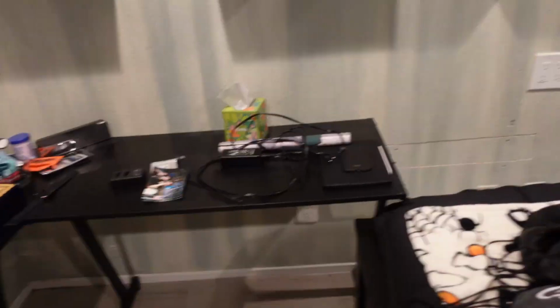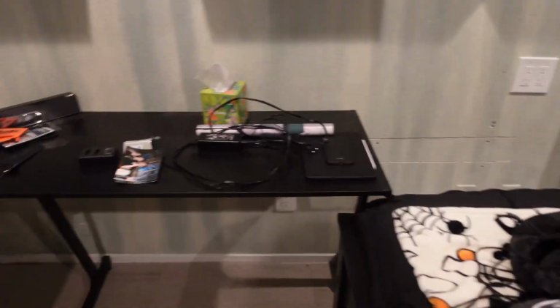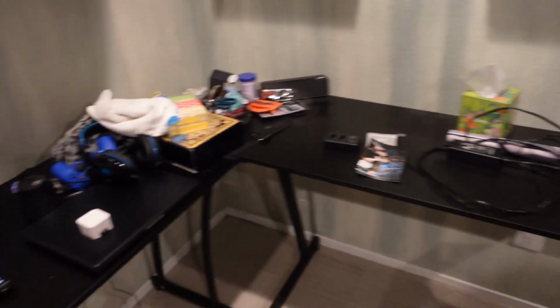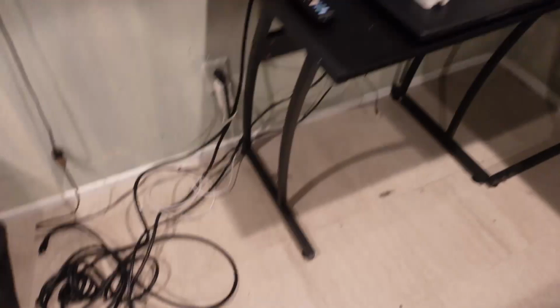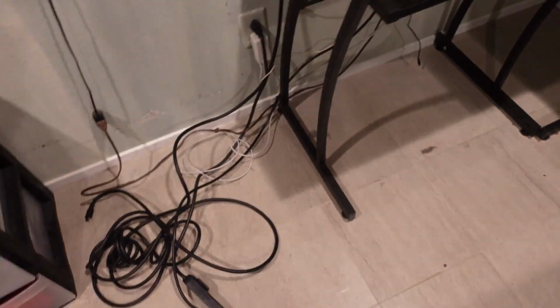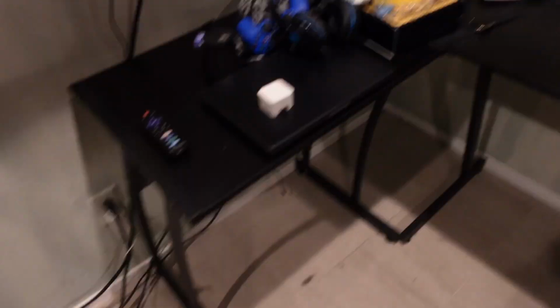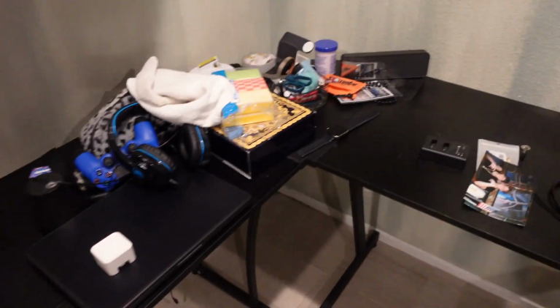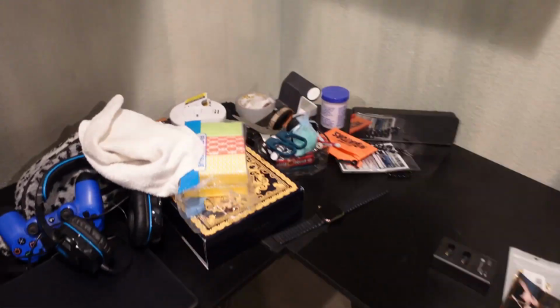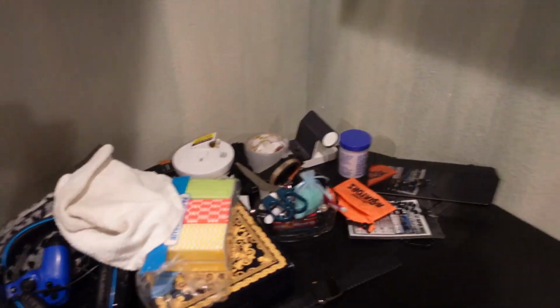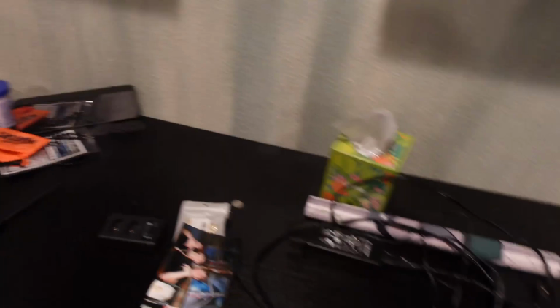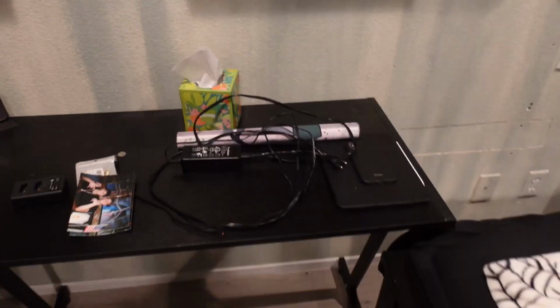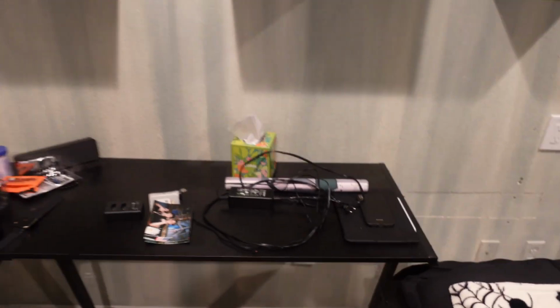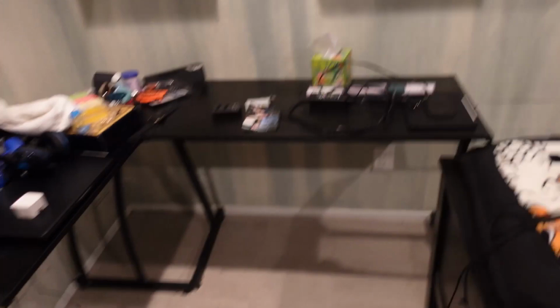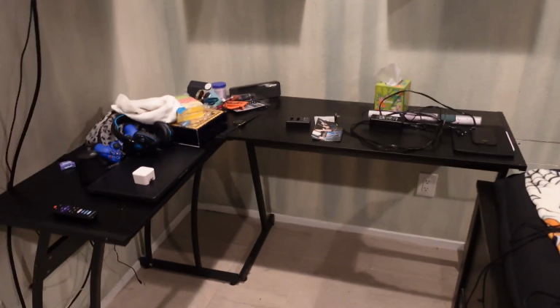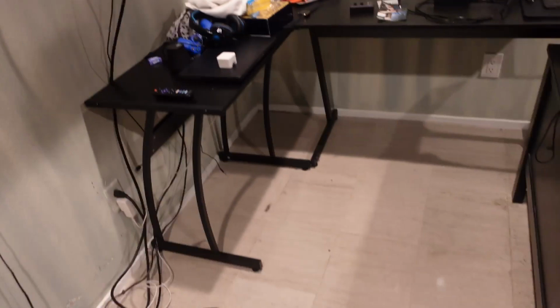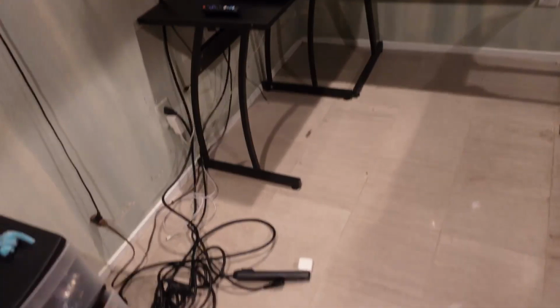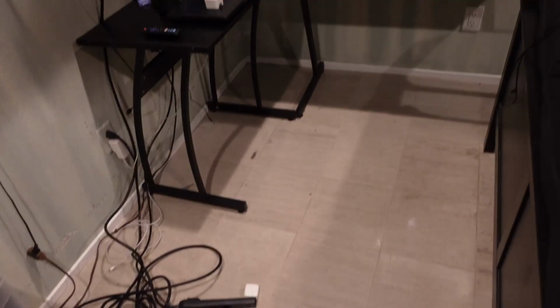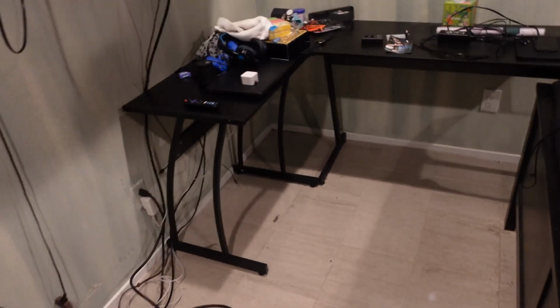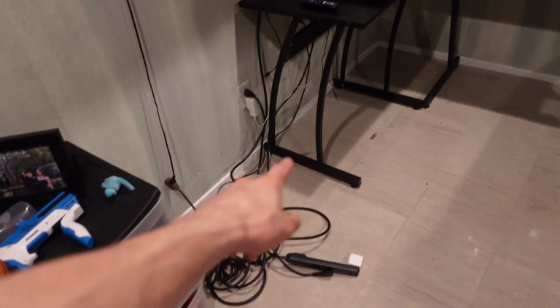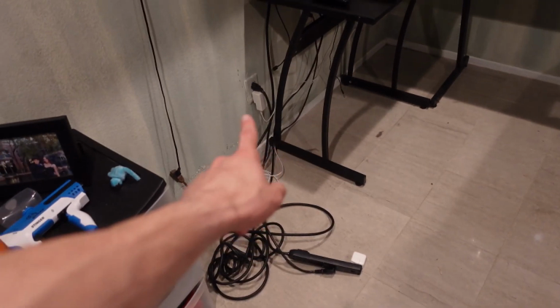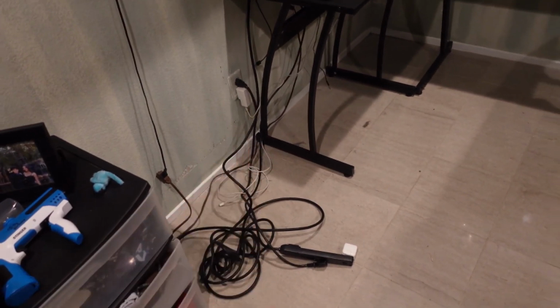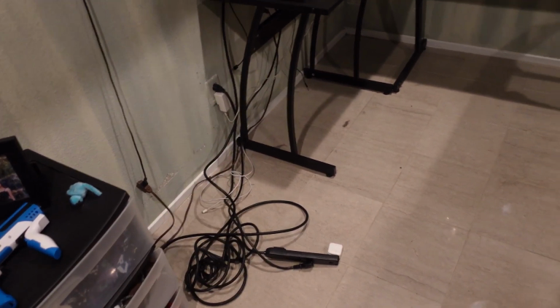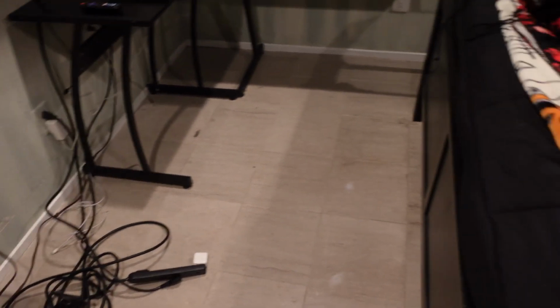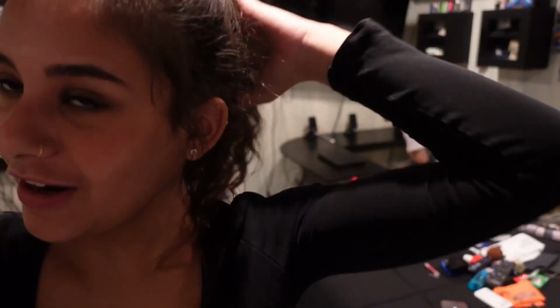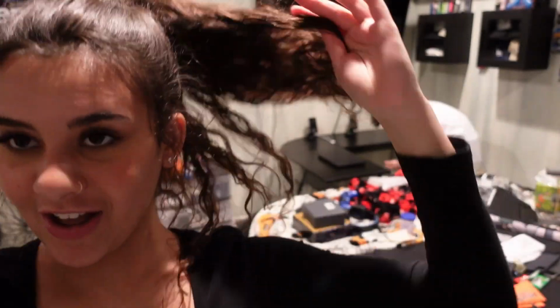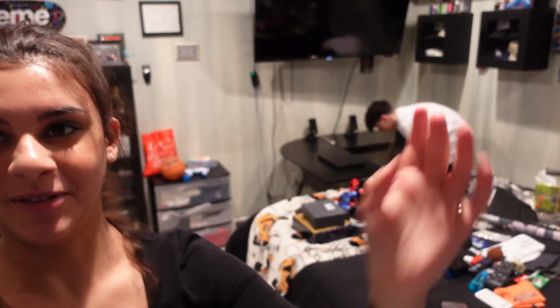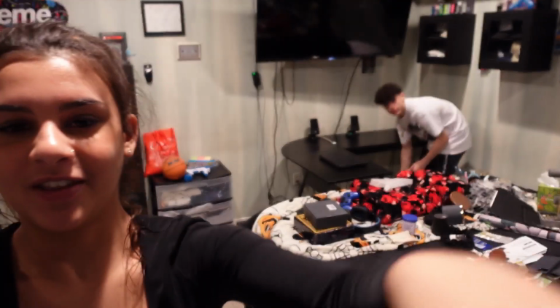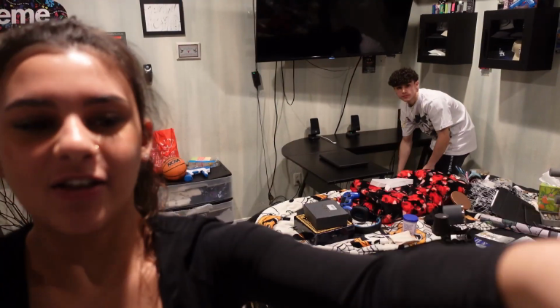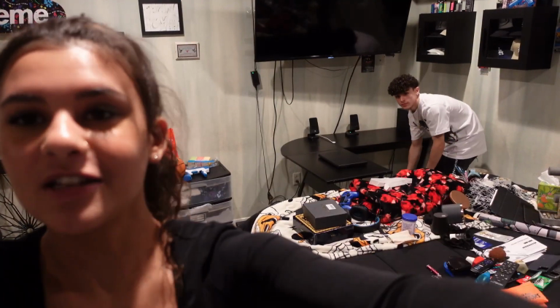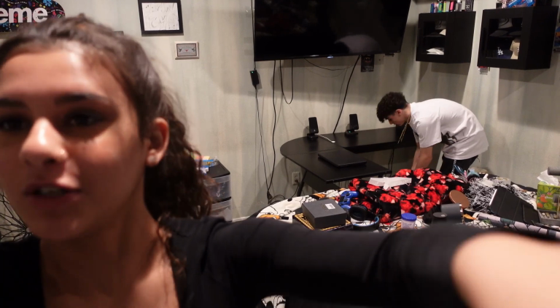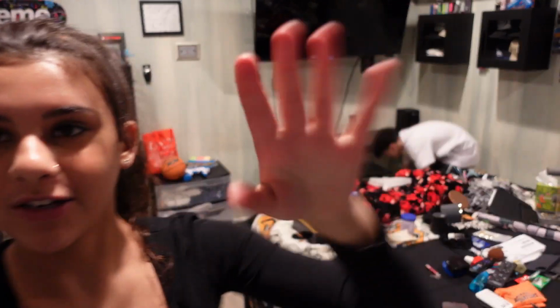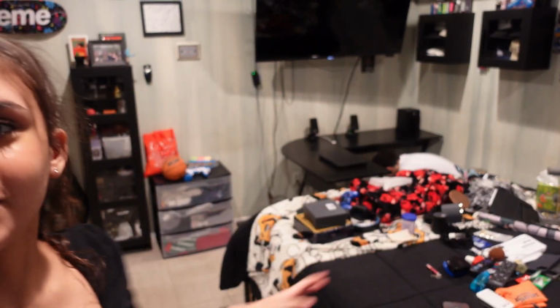All right y'all, we just did this — I just moved this. And now I need to fix all the wires. We made so much progress.